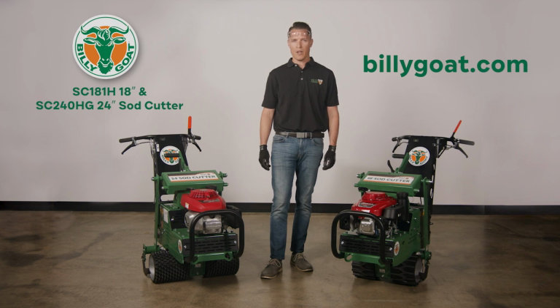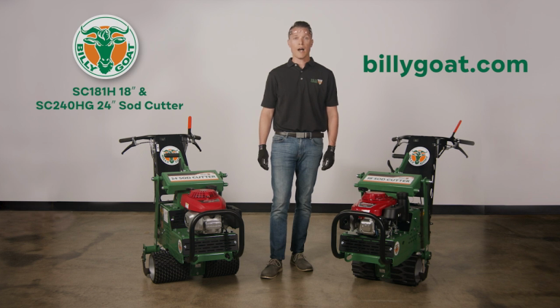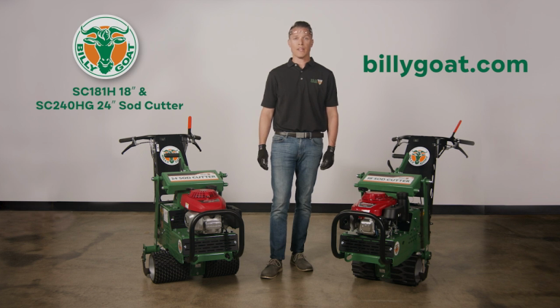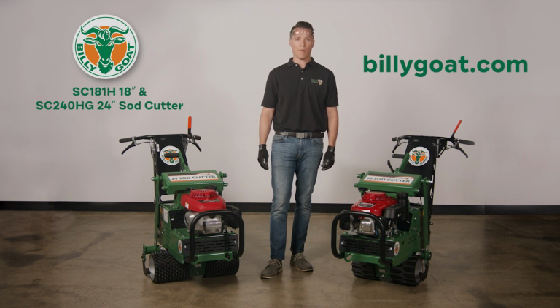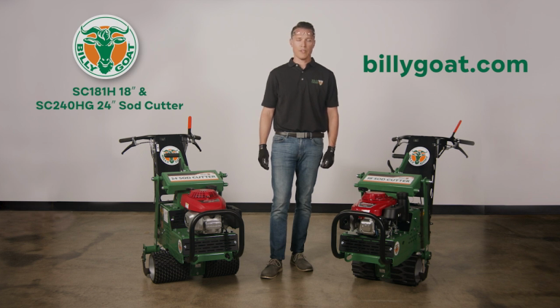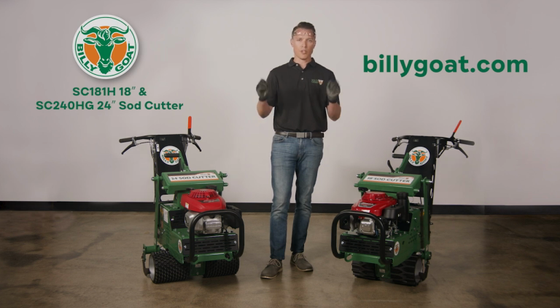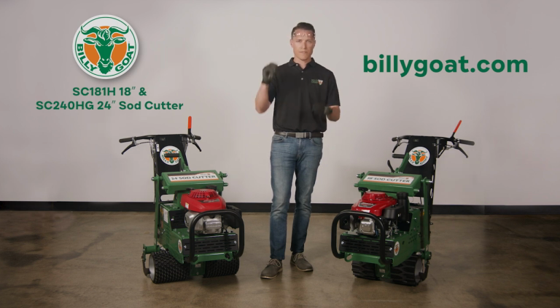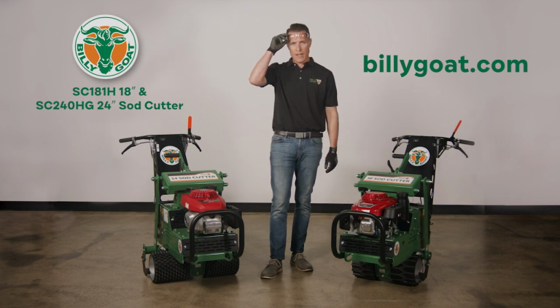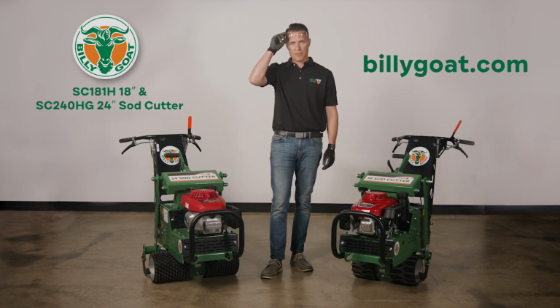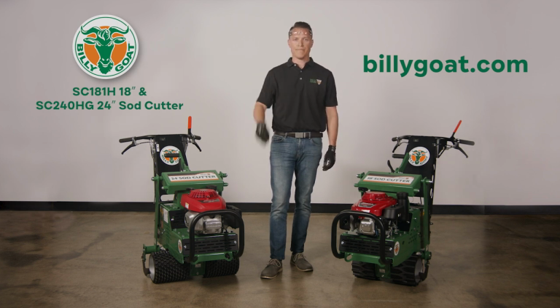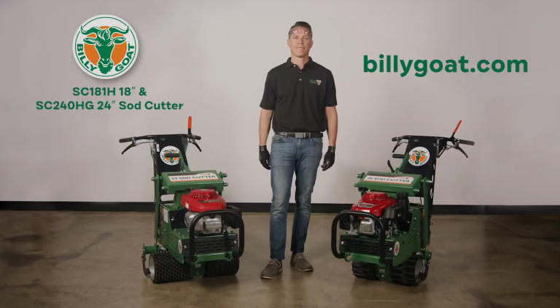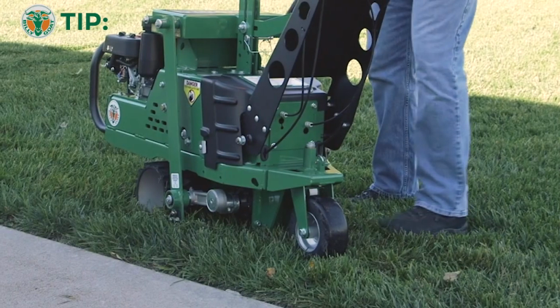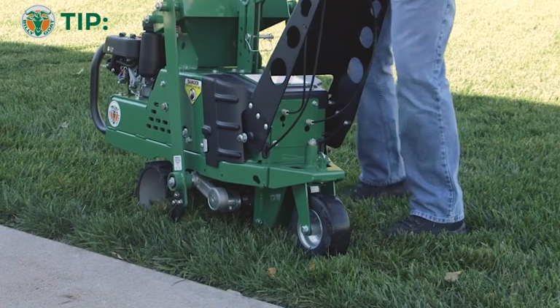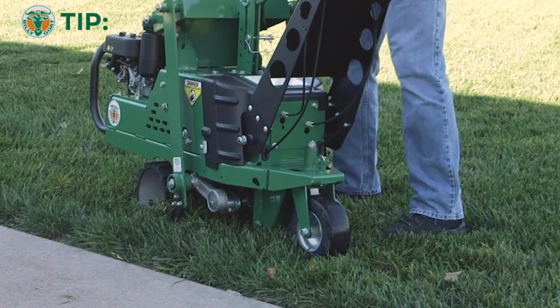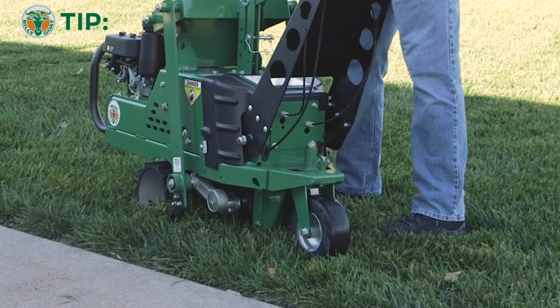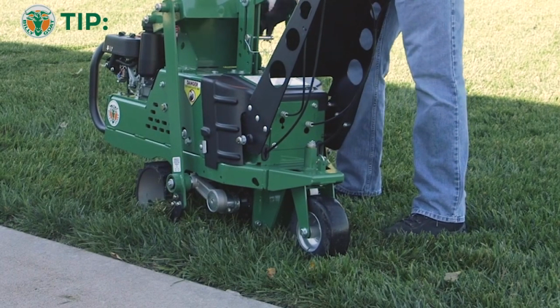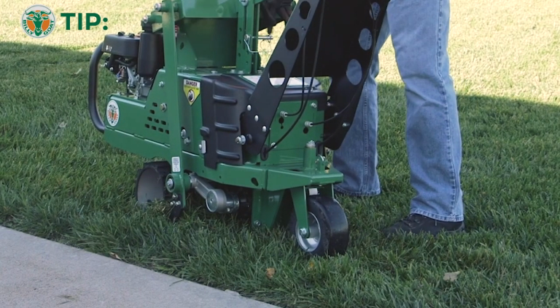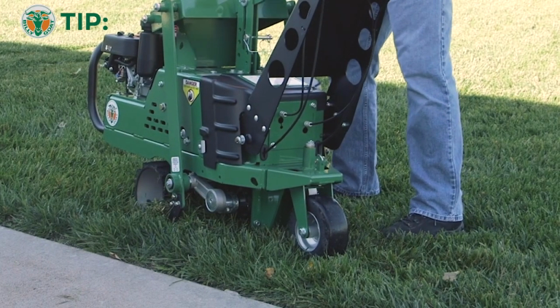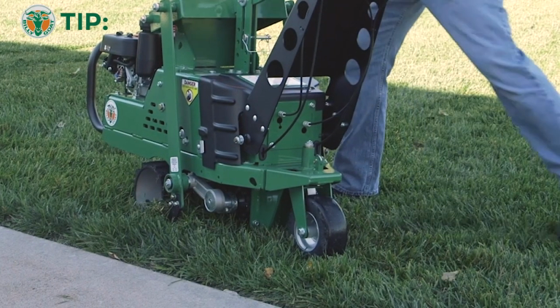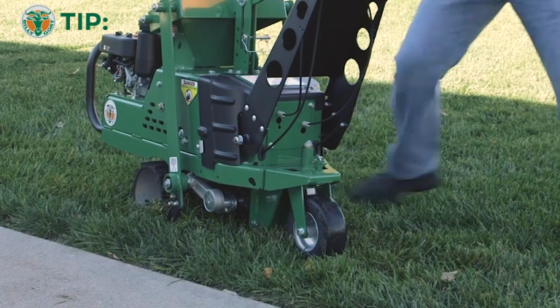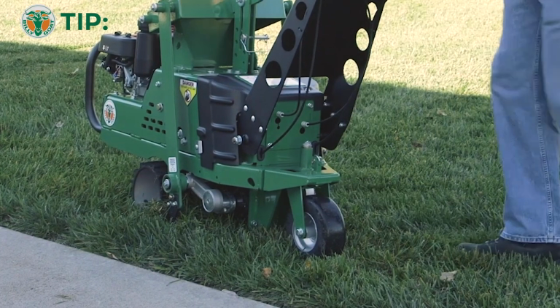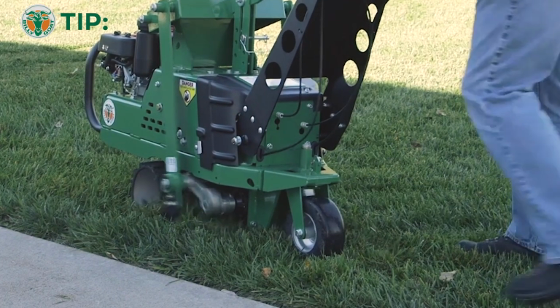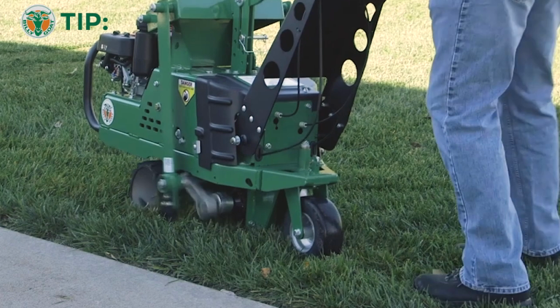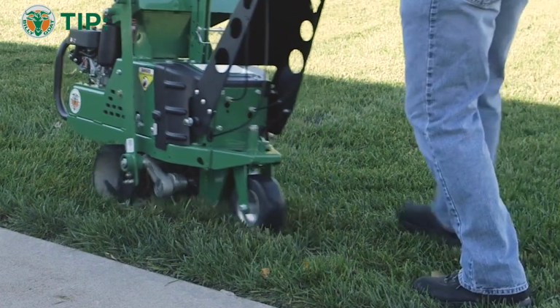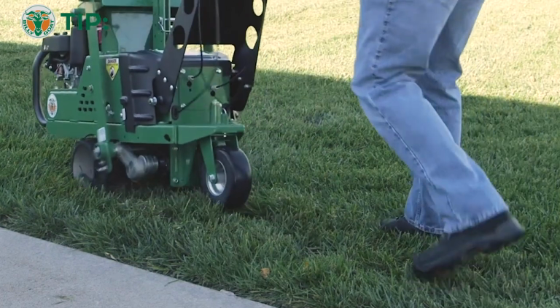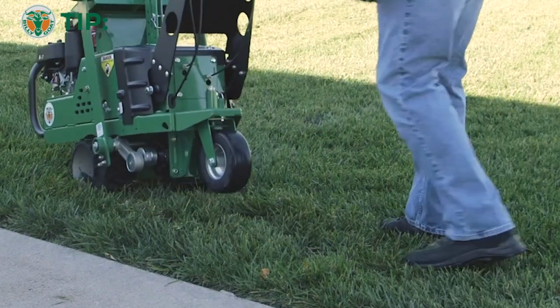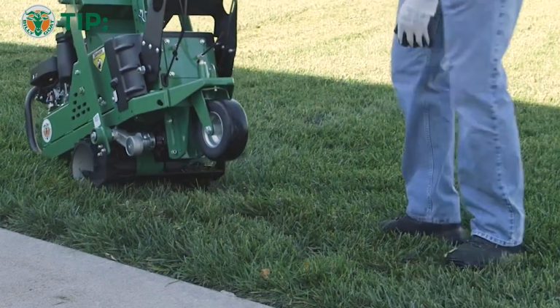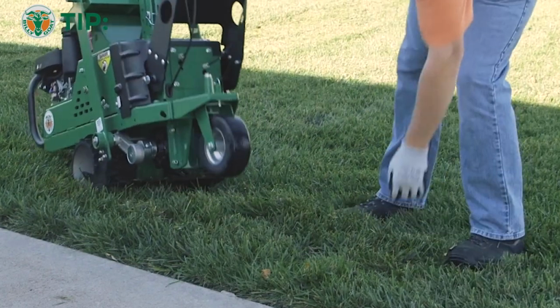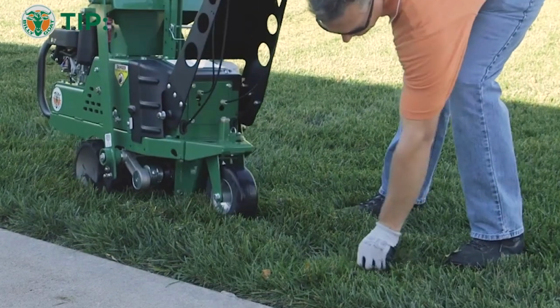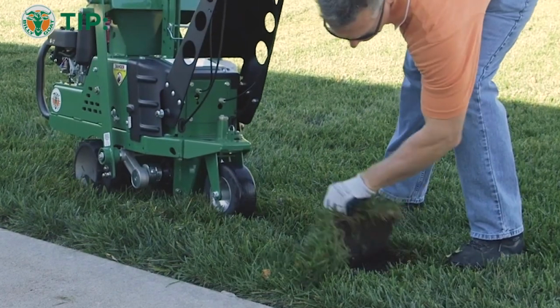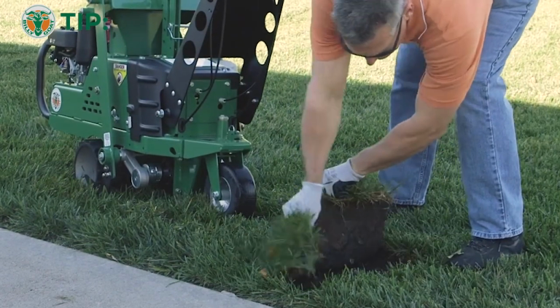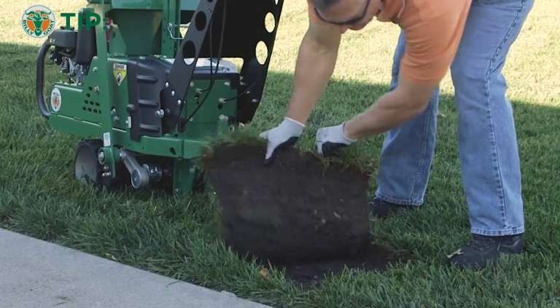When operating the equipment, use gloves and eye protection. Ensure the ground has adequate moisture content before using this side cutter. The drier the ground, the less effective and more difficult the cutting will be.